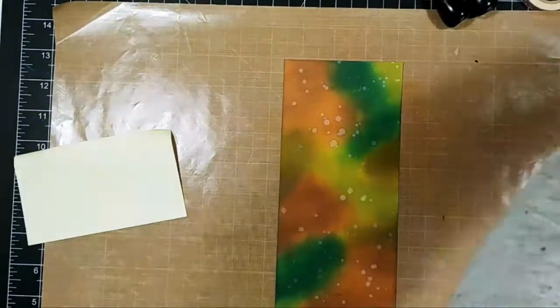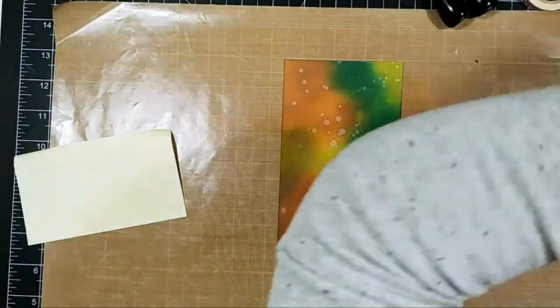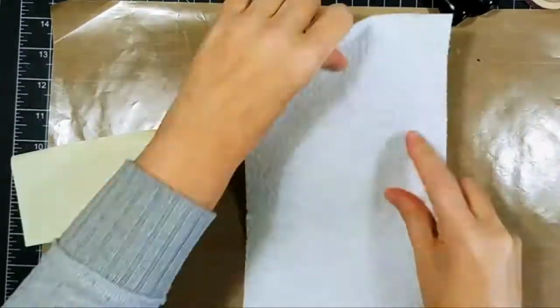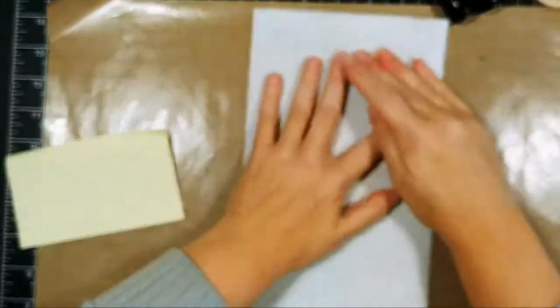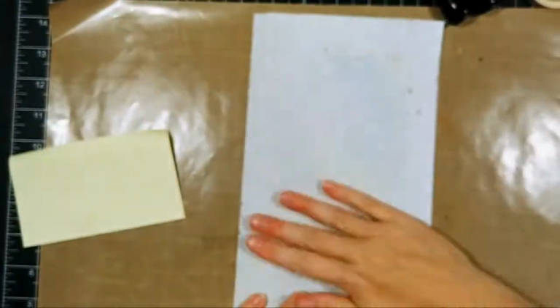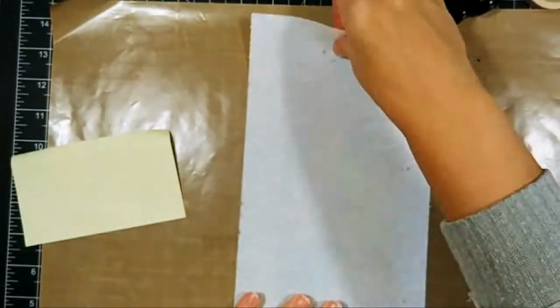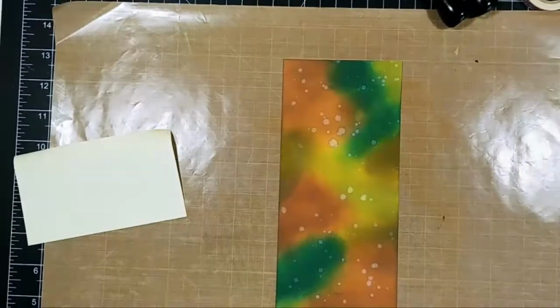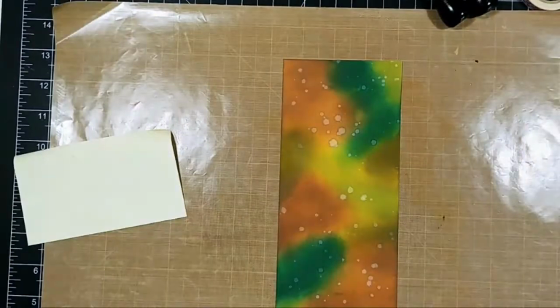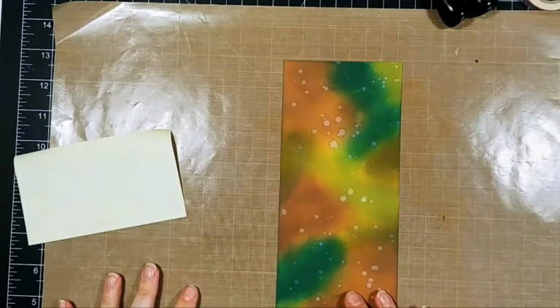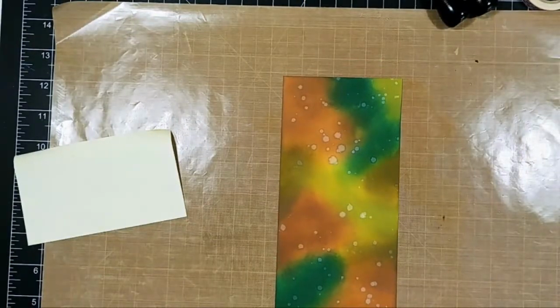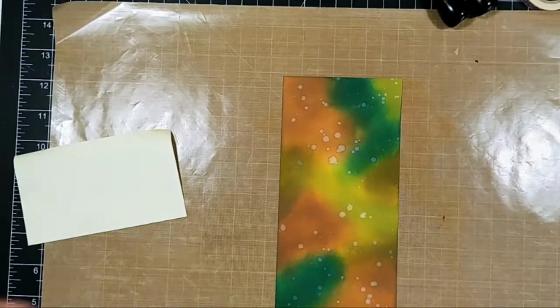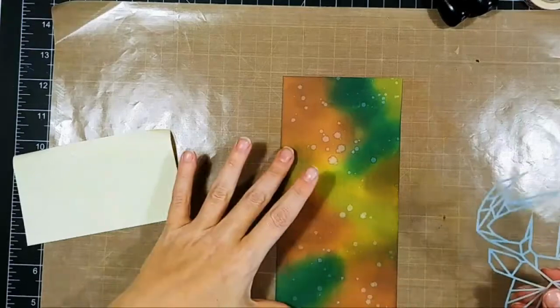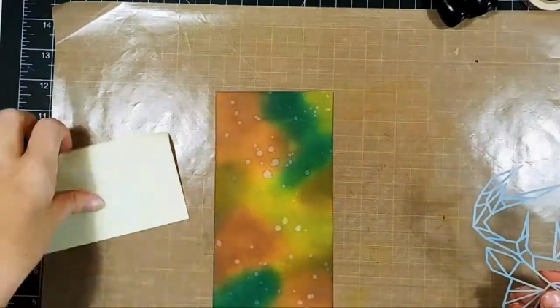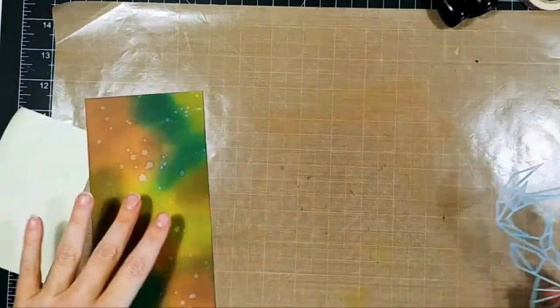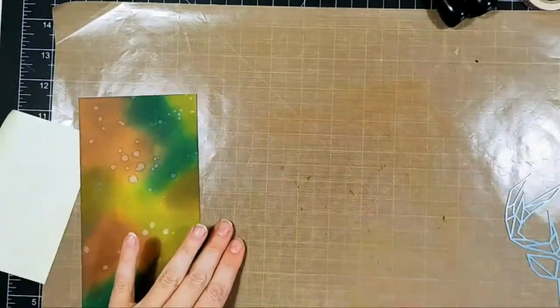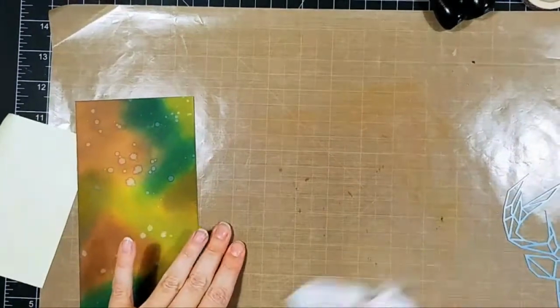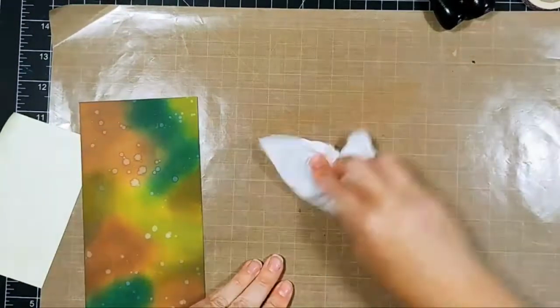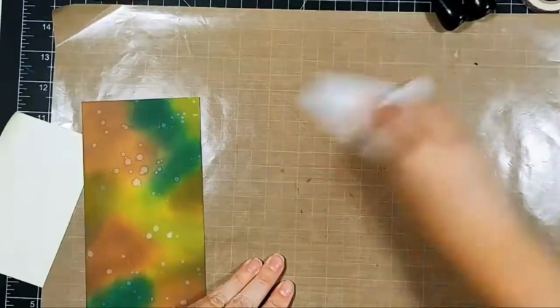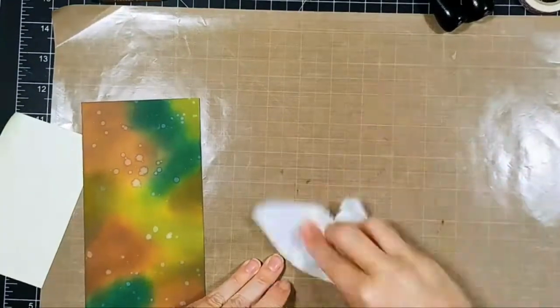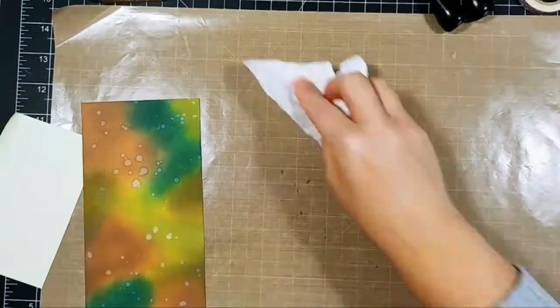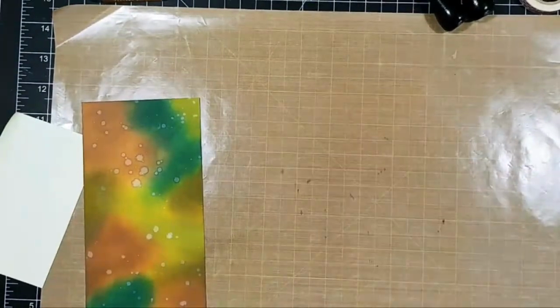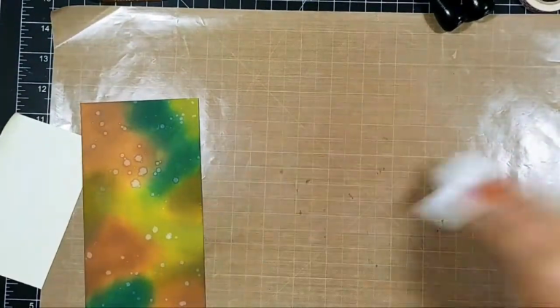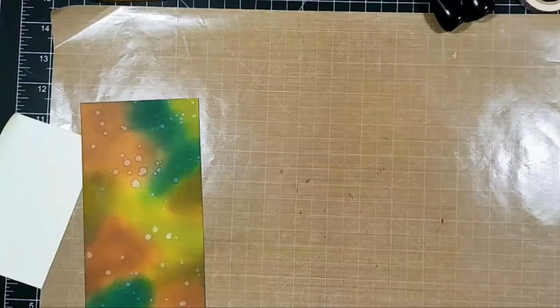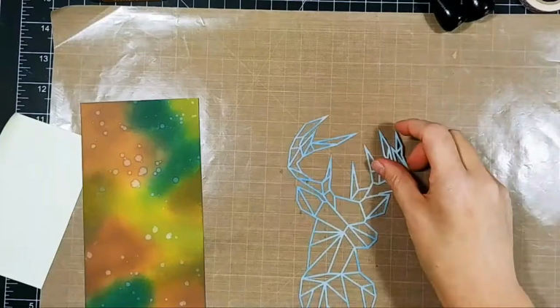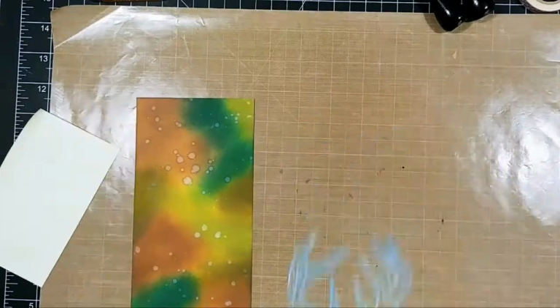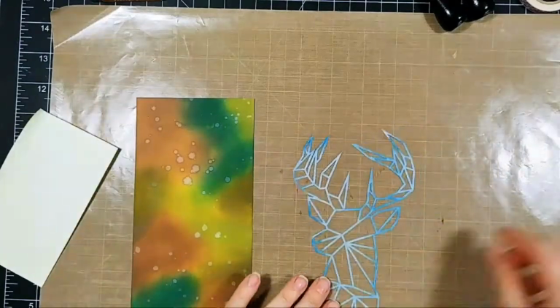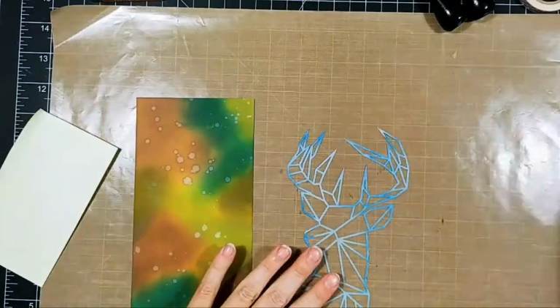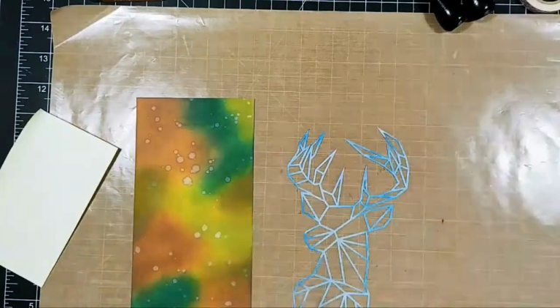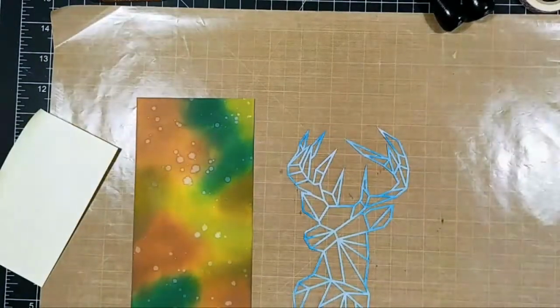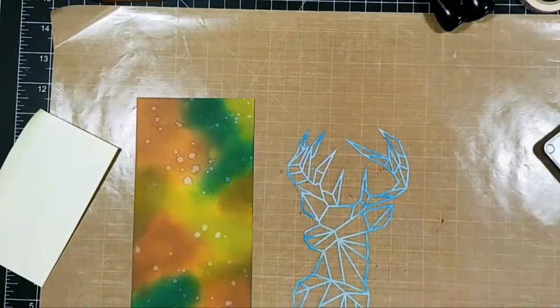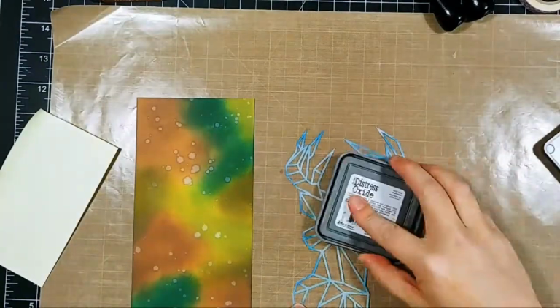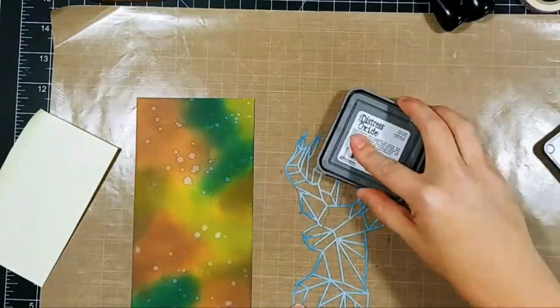I literally unscrewed the top from my spritzer bottle and just flicked those water spots all over the place. Next, I wanted to use this deer stencil from Maker Forte.